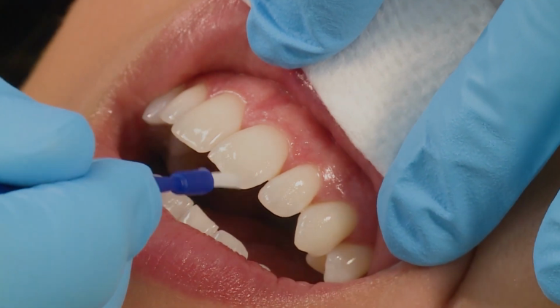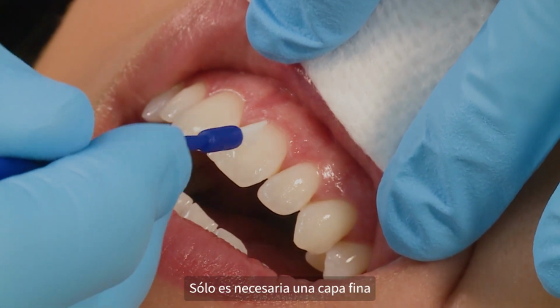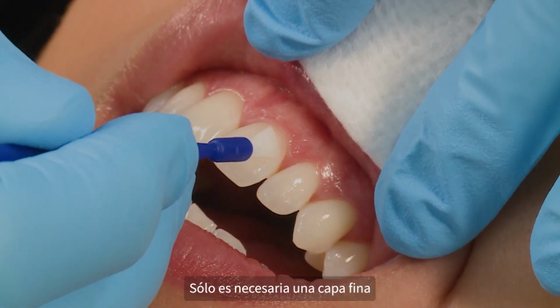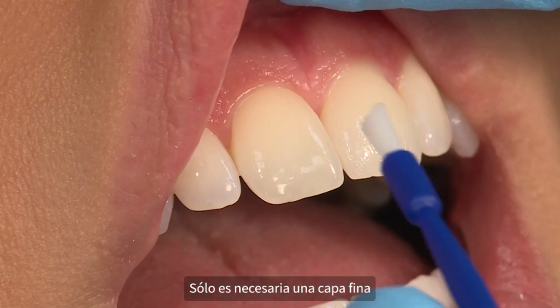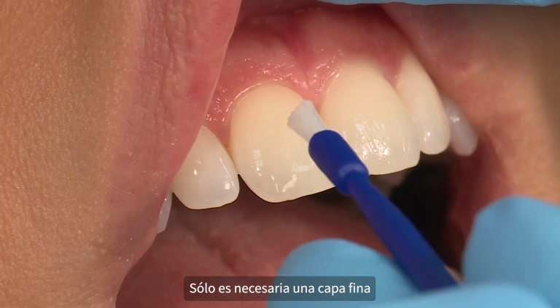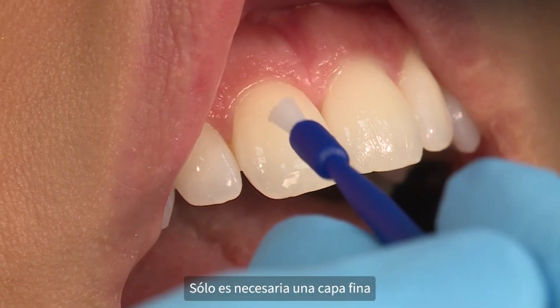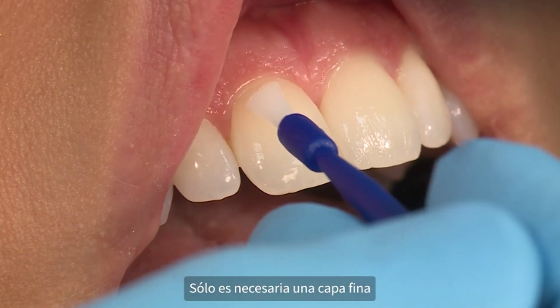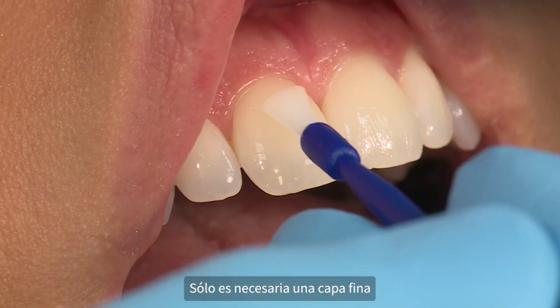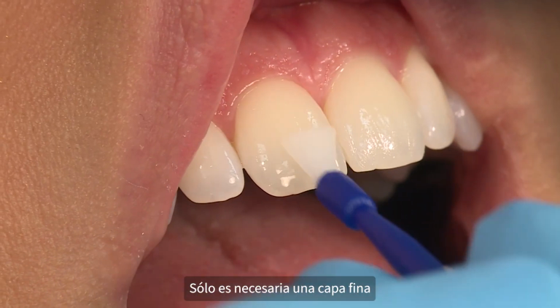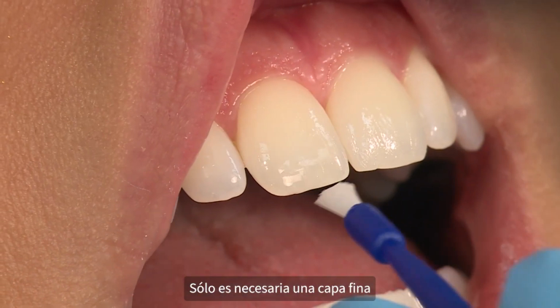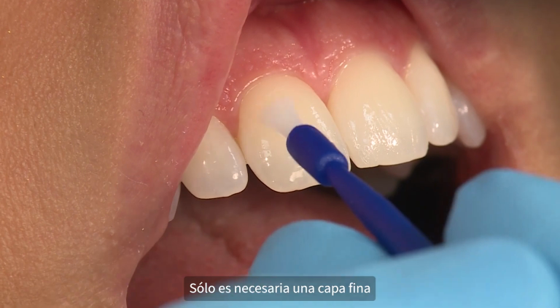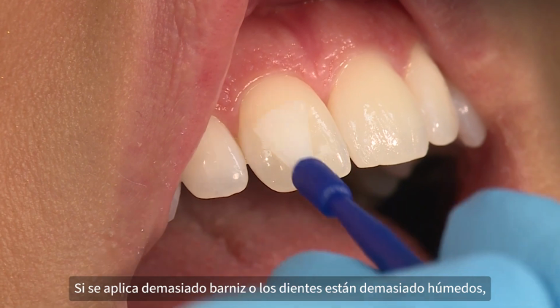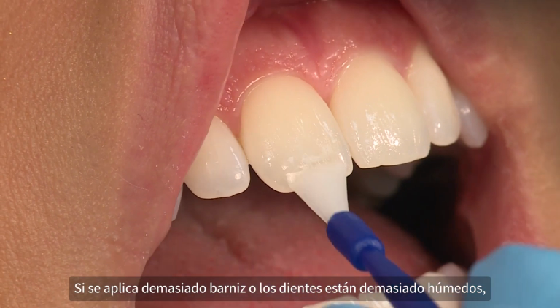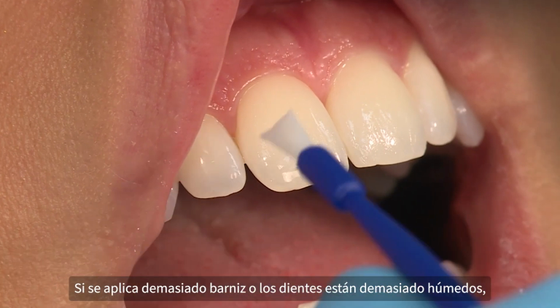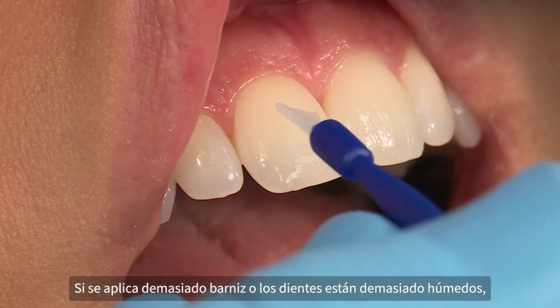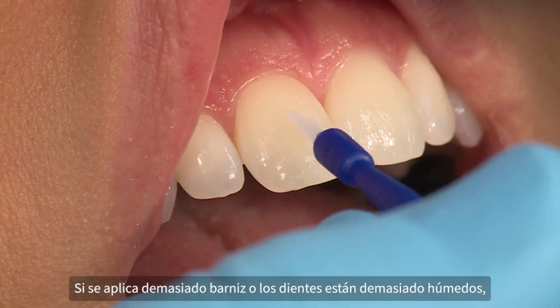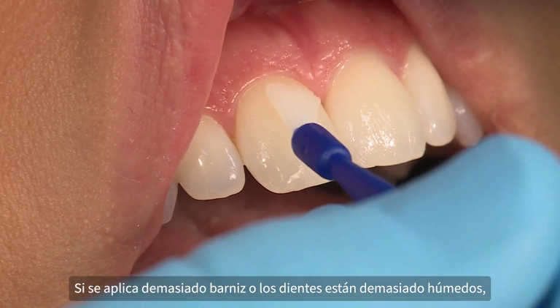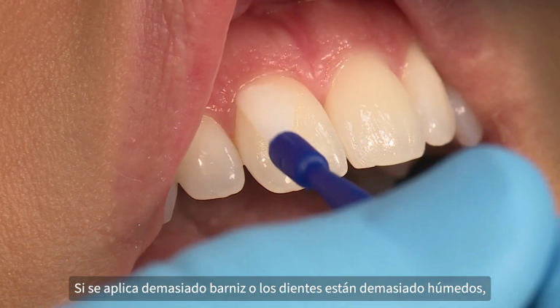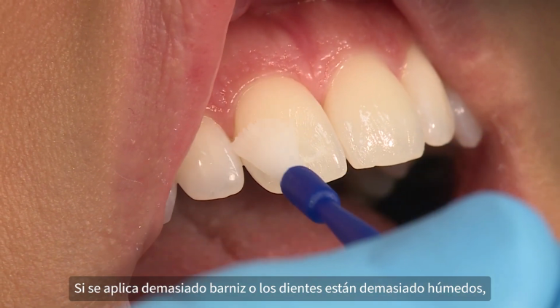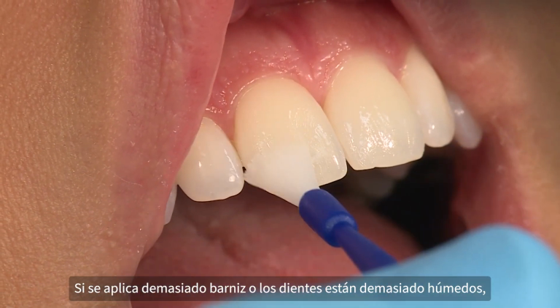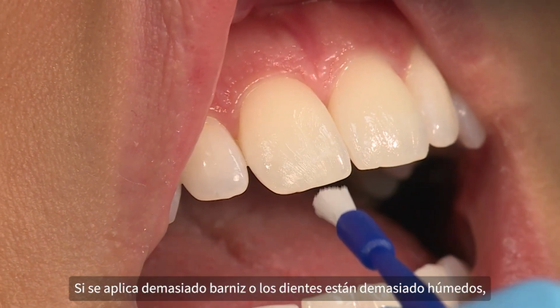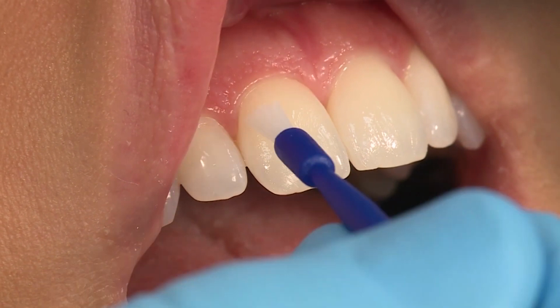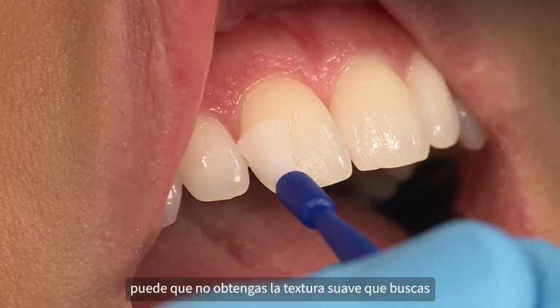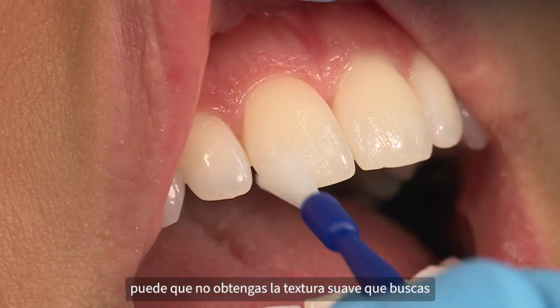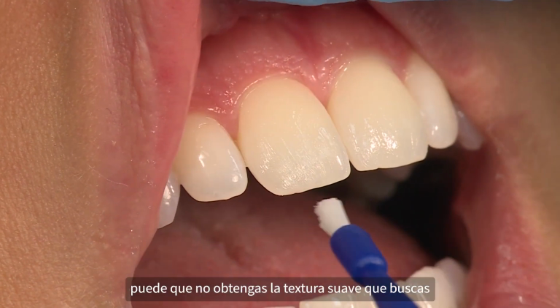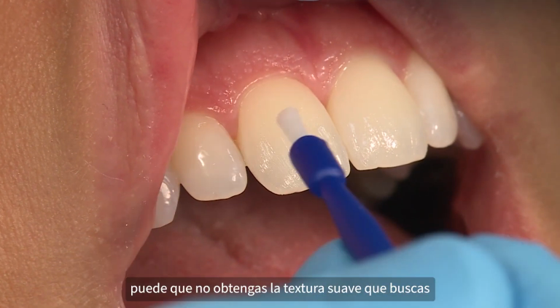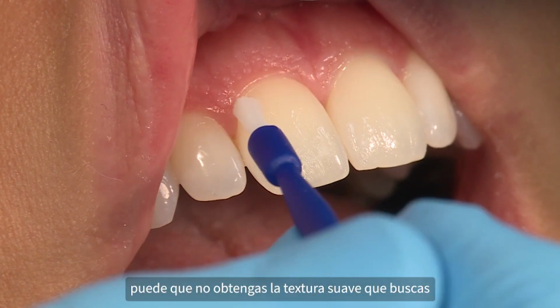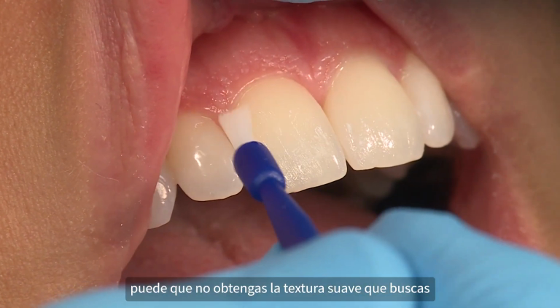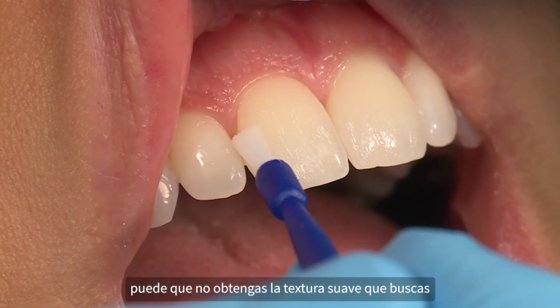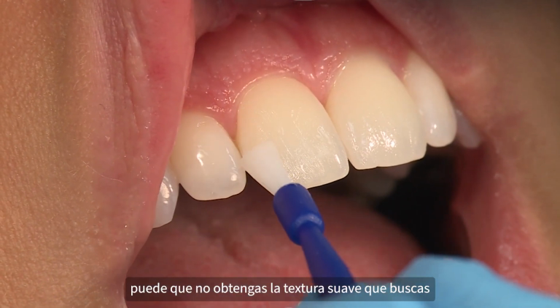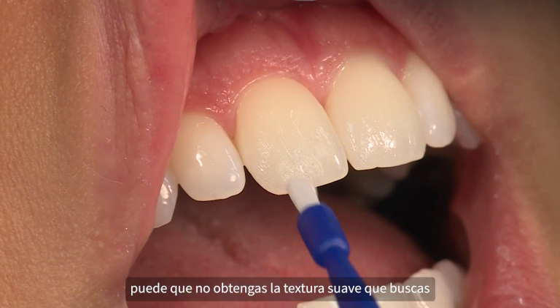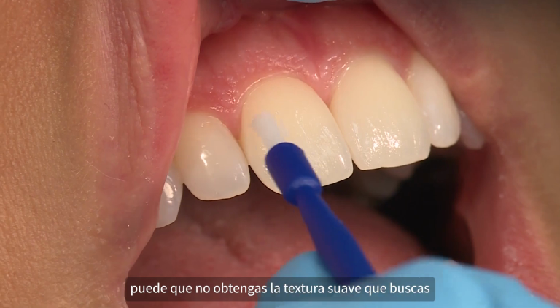Only a thin layer is needed. If too much varnish is applied or teeth are too wet, you may not get the smooth texture you are looking for.